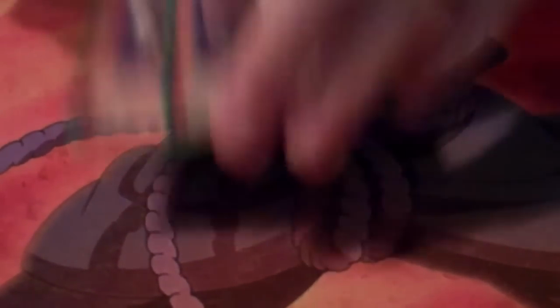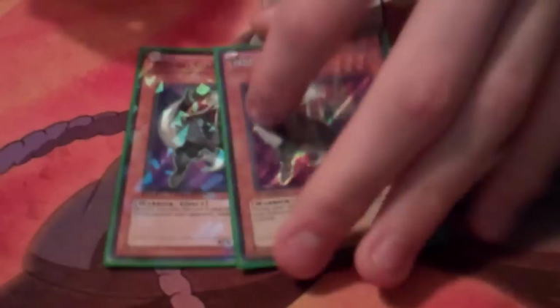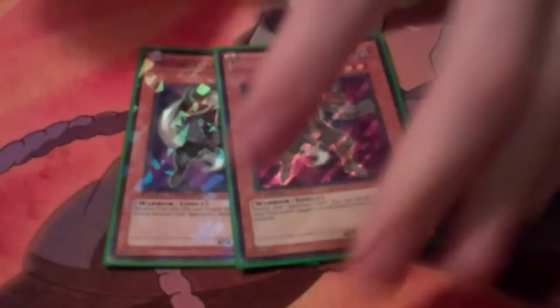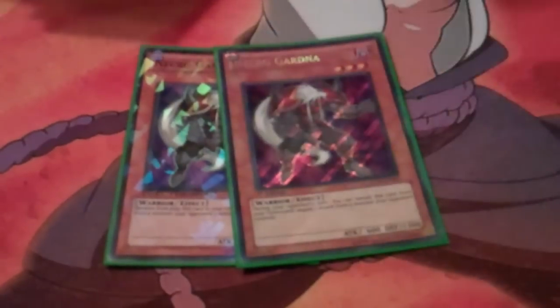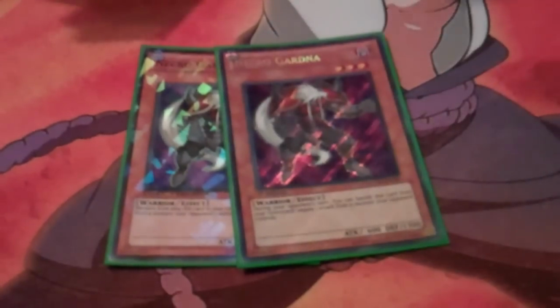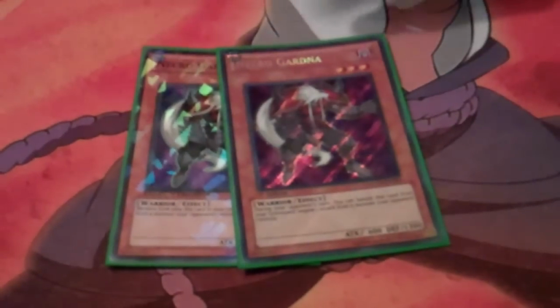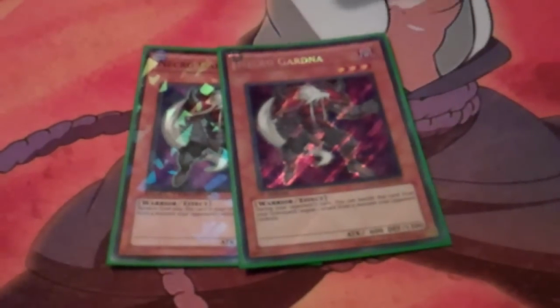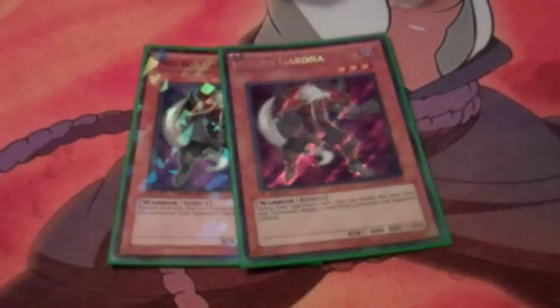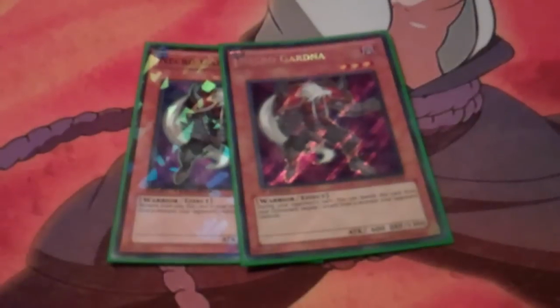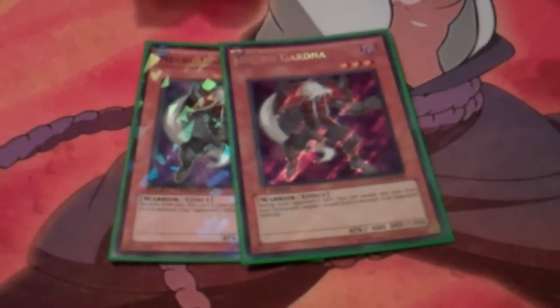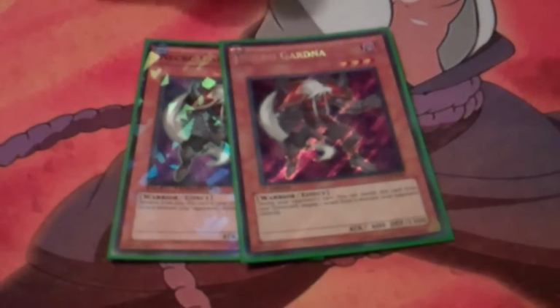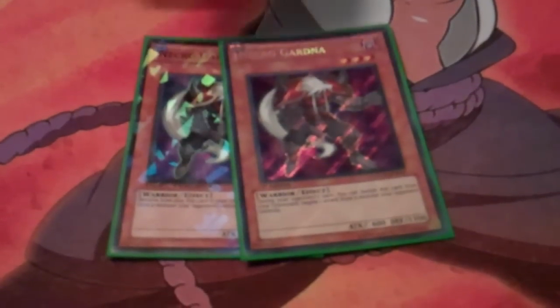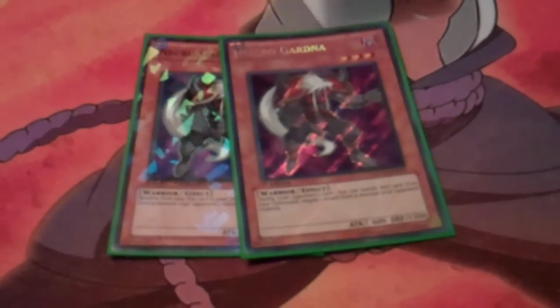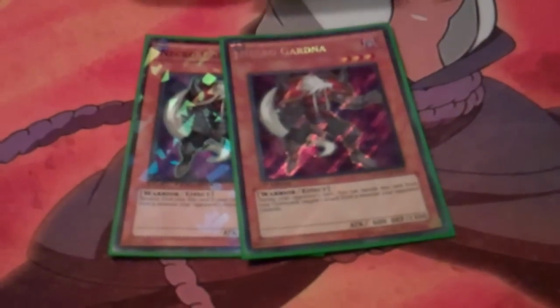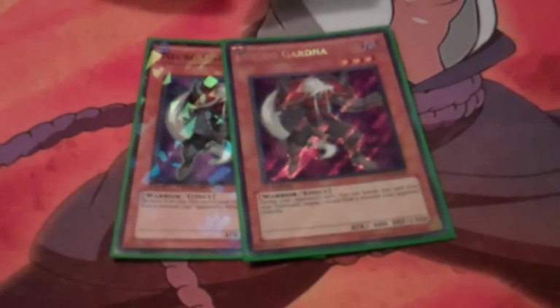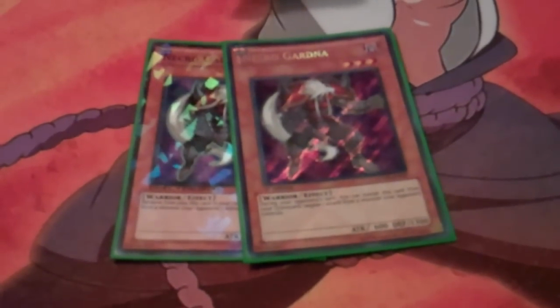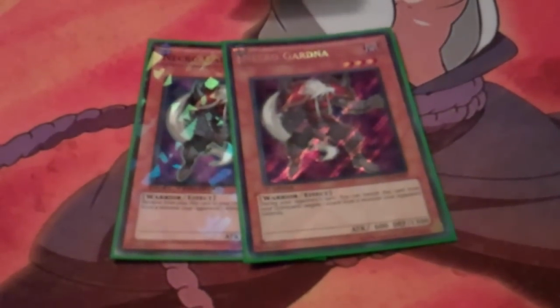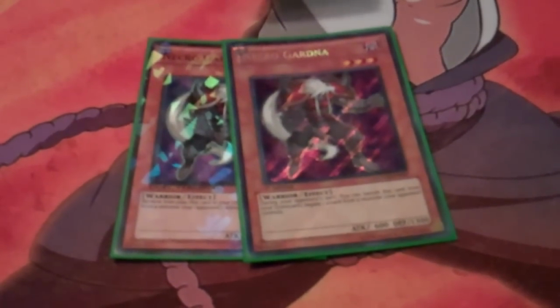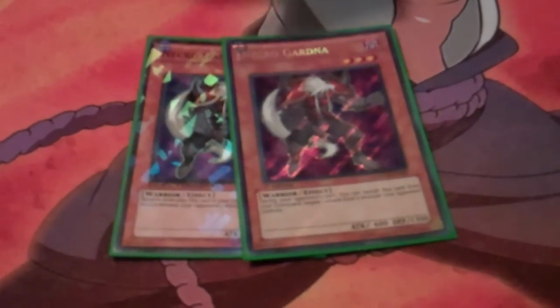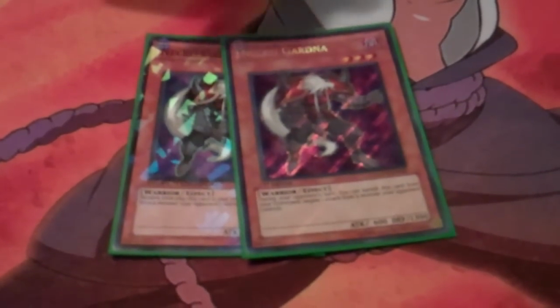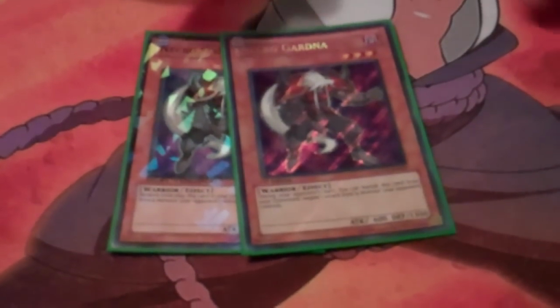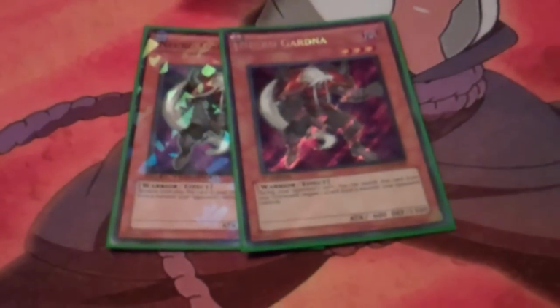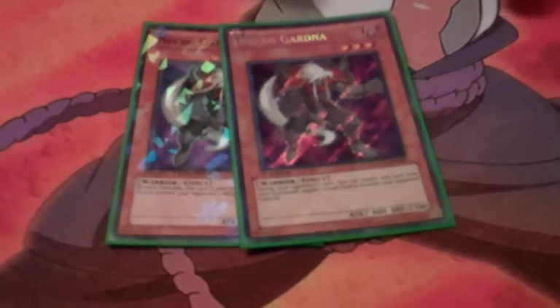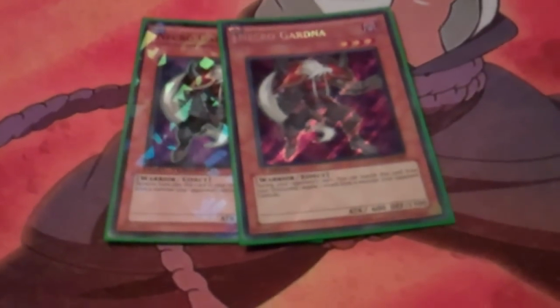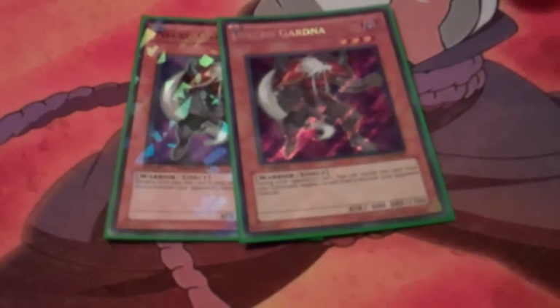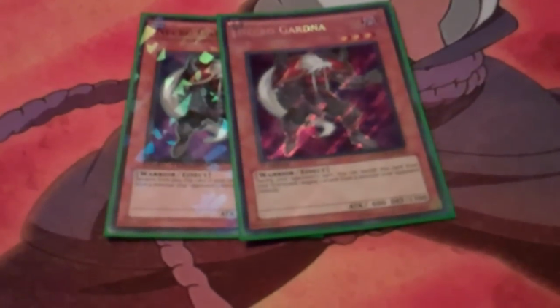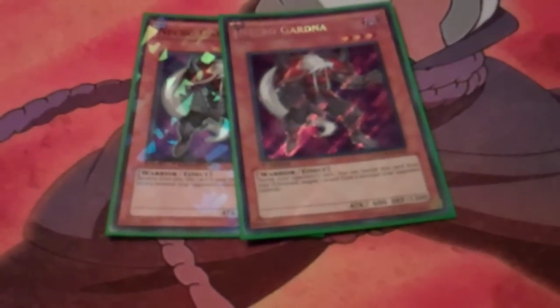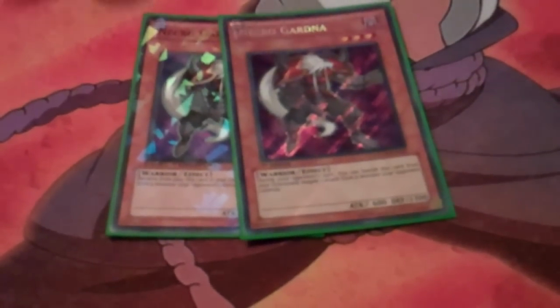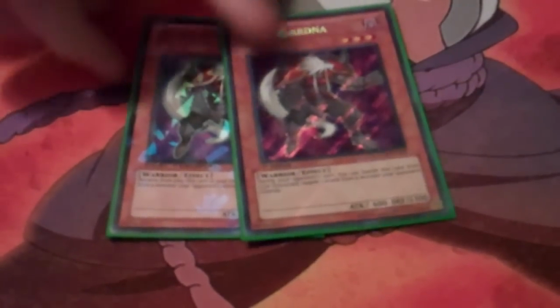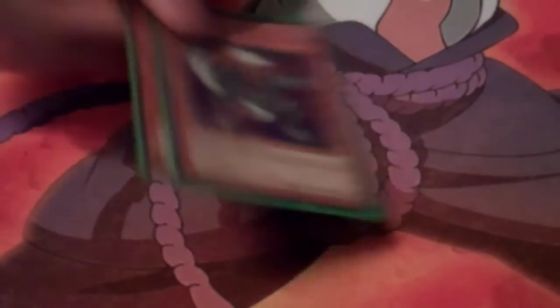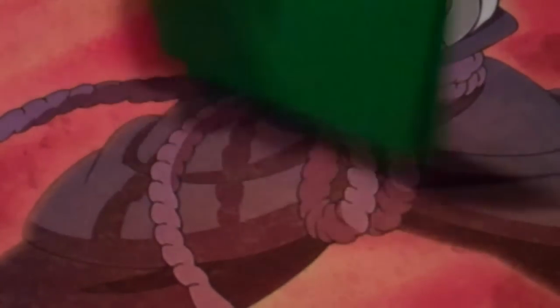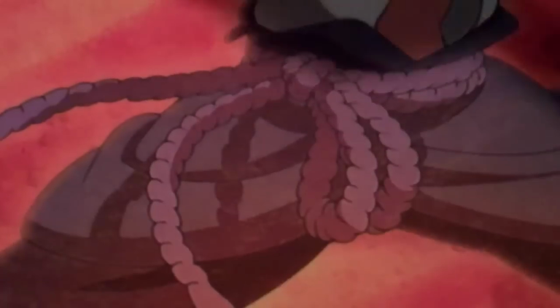2 Necro Gardna. This card is so amazing in this deck. If you pitch it for Lumina, it goes to the graveyard and that's a plus. It doesn't keep it from dying, and if you mill it, it's still really good for negating attacks.